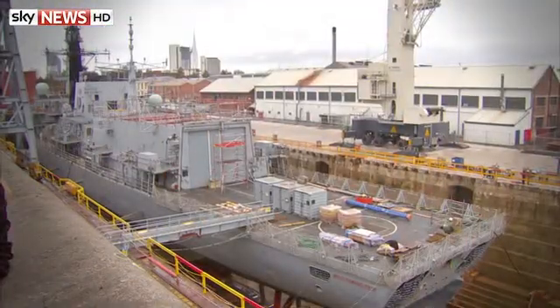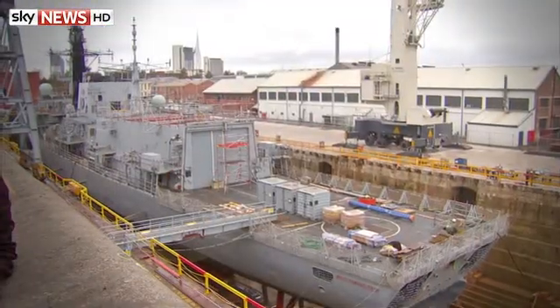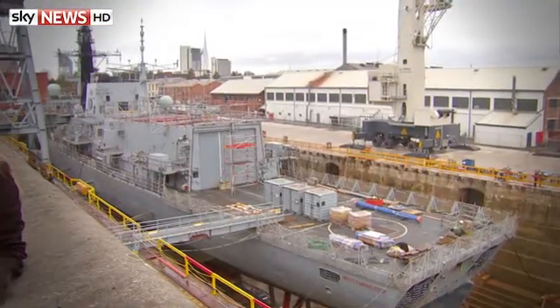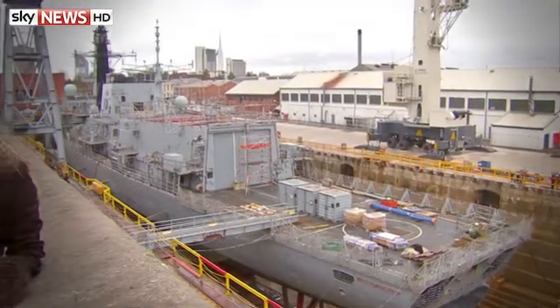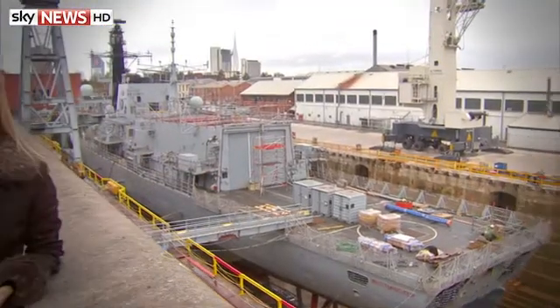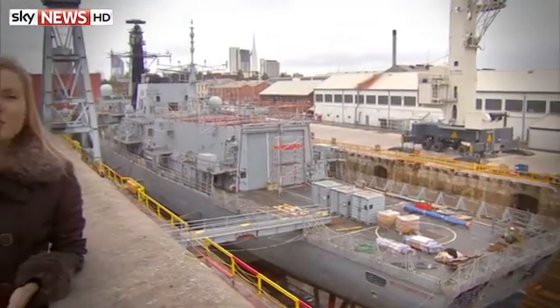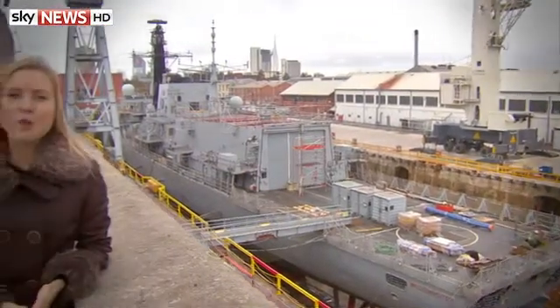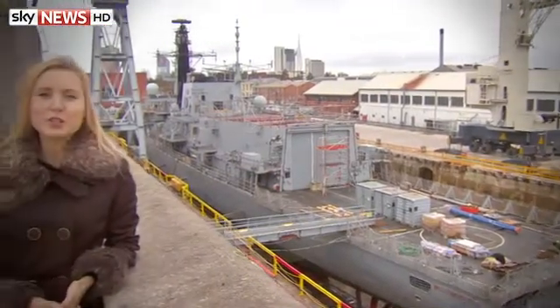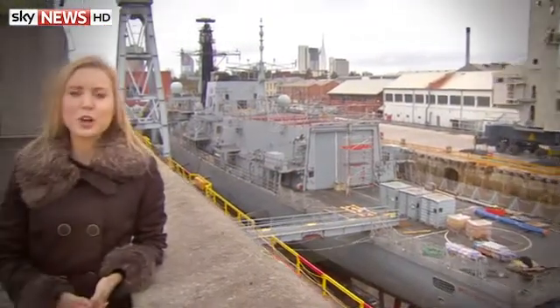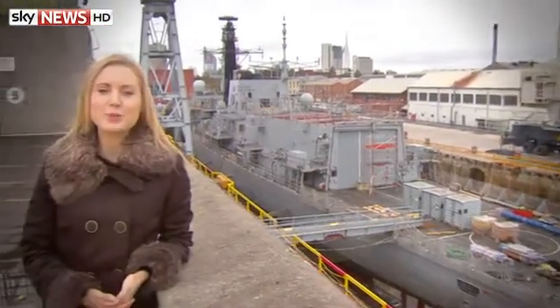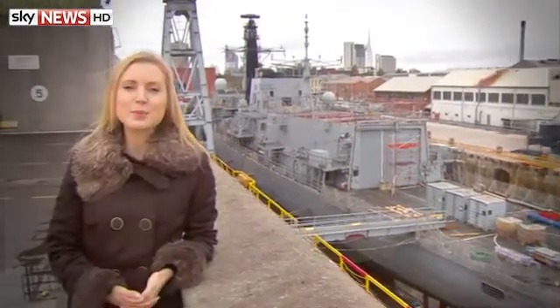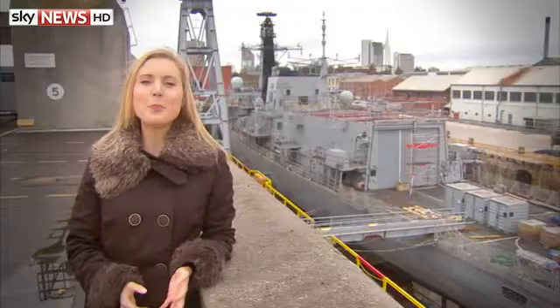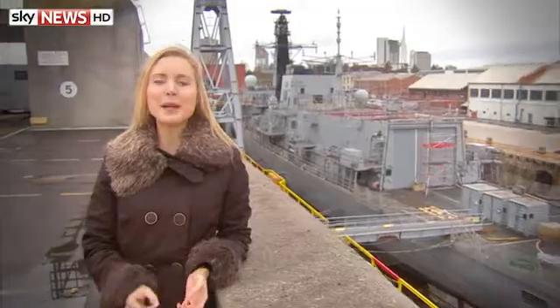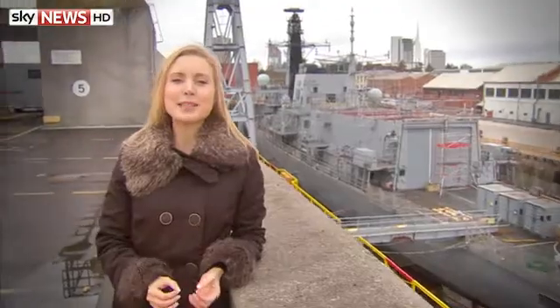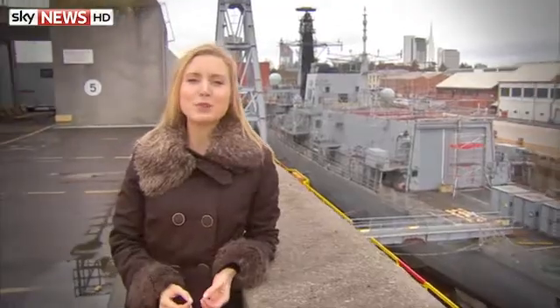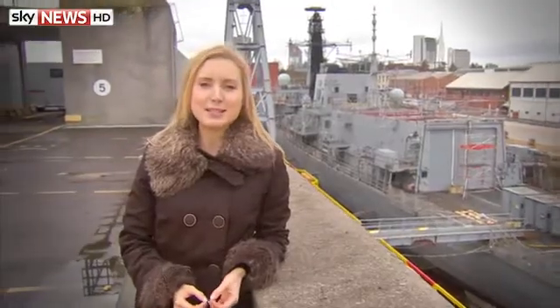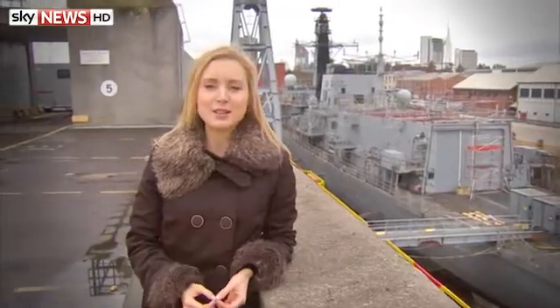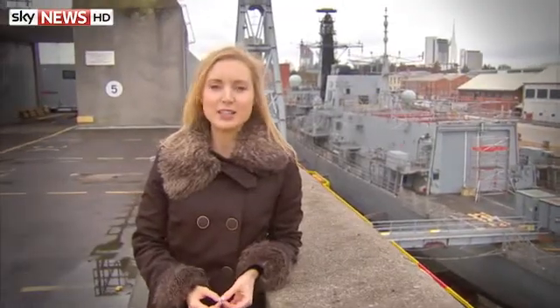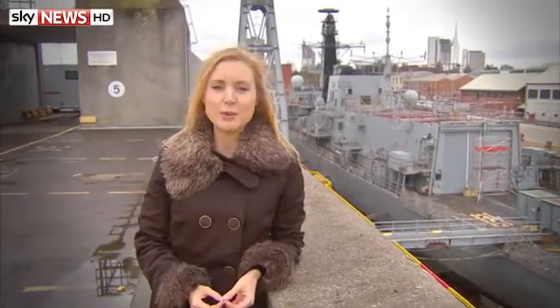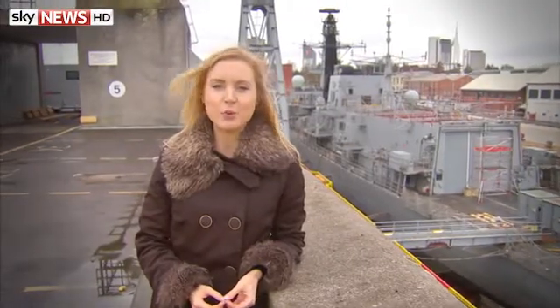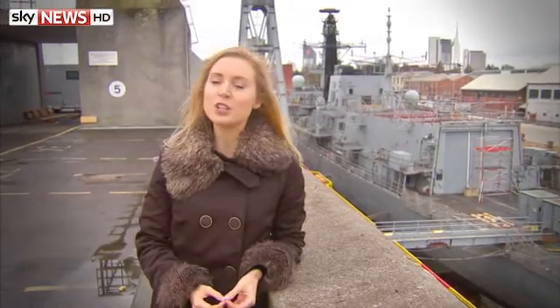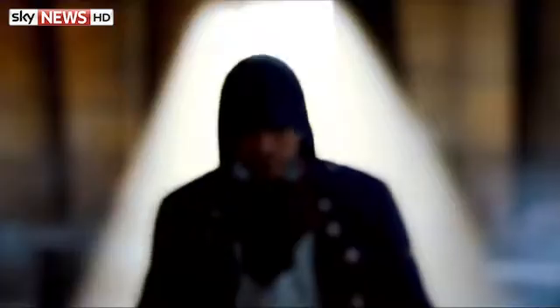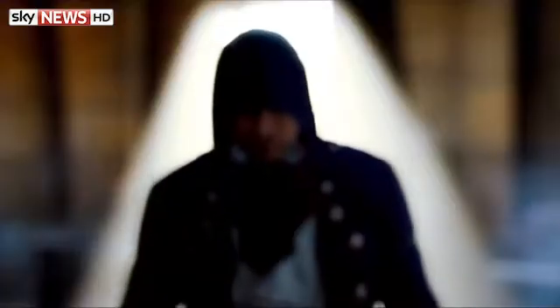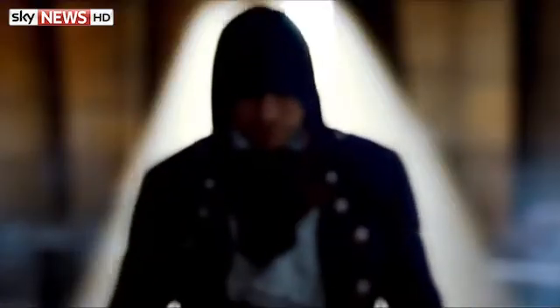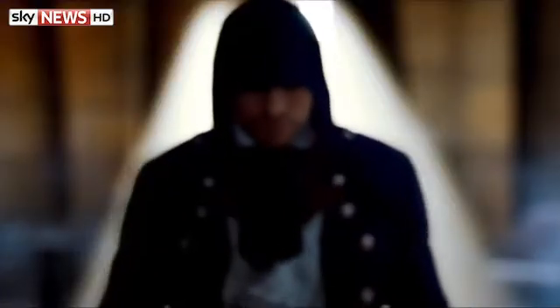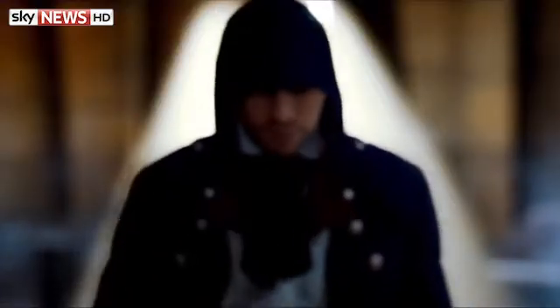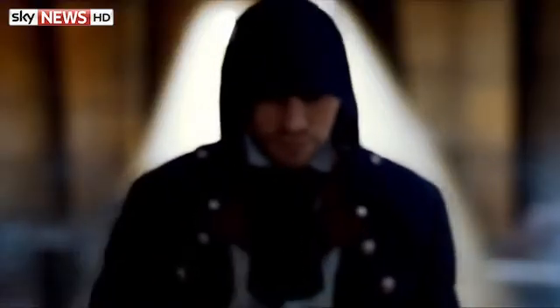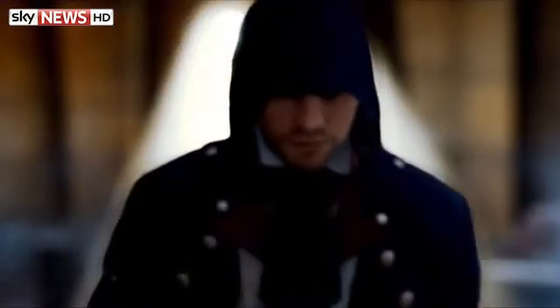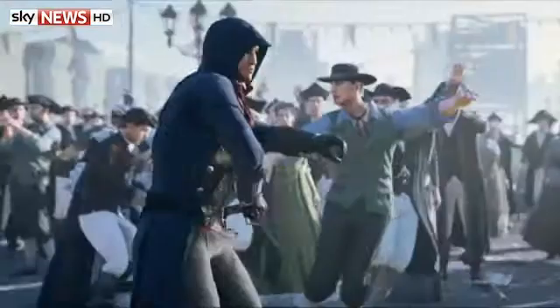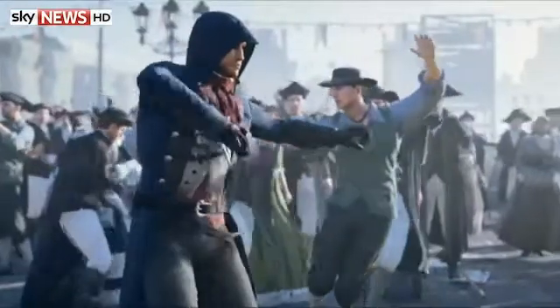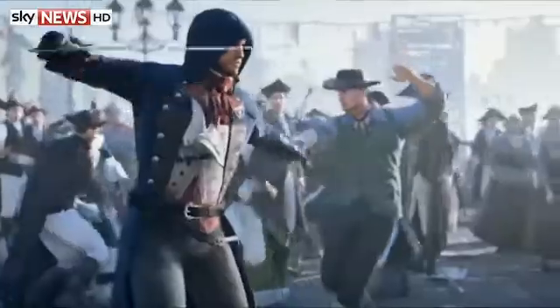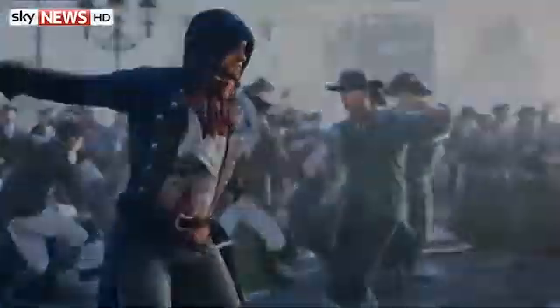You're watching Swipe. Still to come on the show: it's one of the biggest games releases of the year, but will the new Assassin's Creed put the competition to the sword?